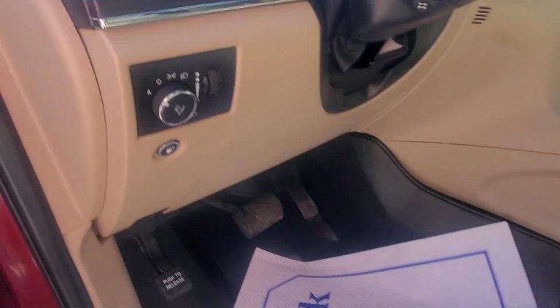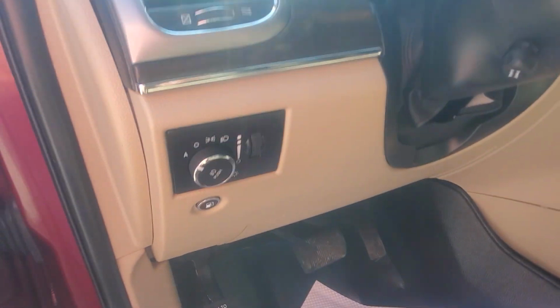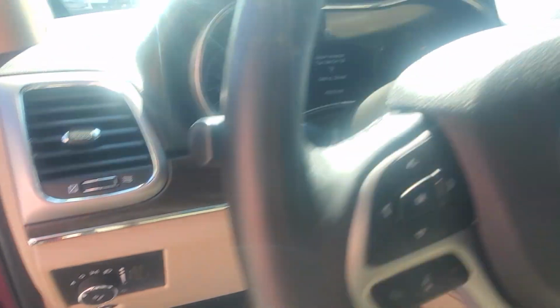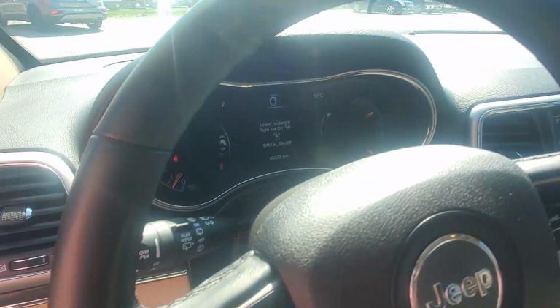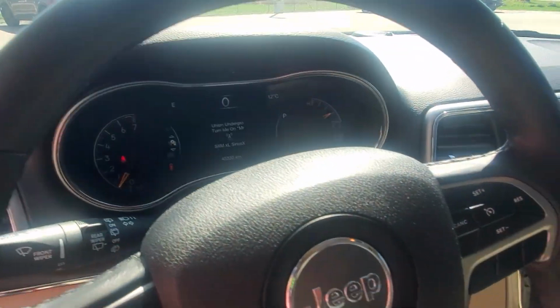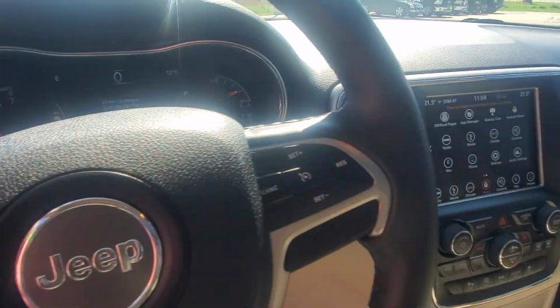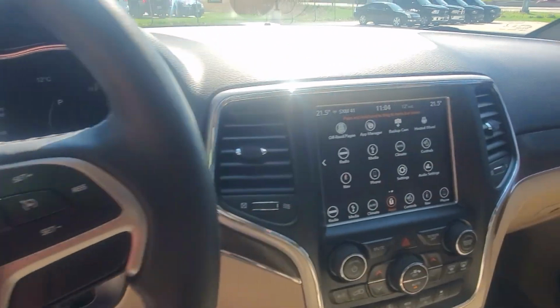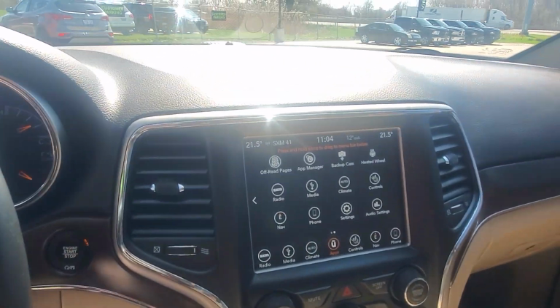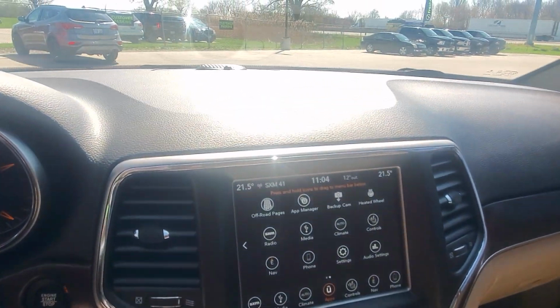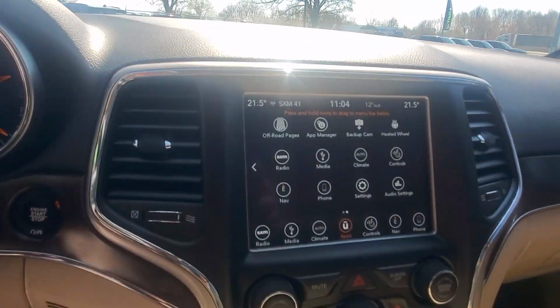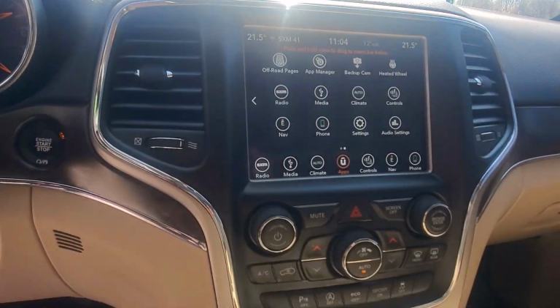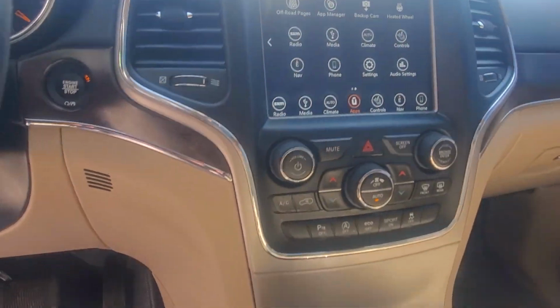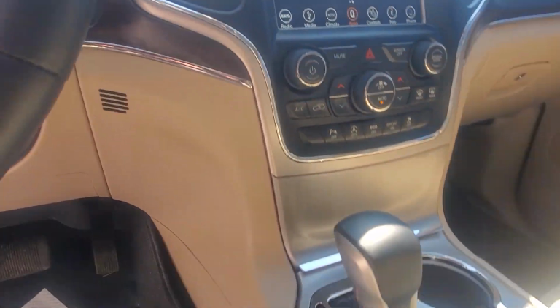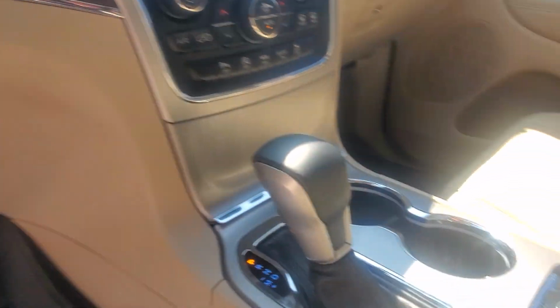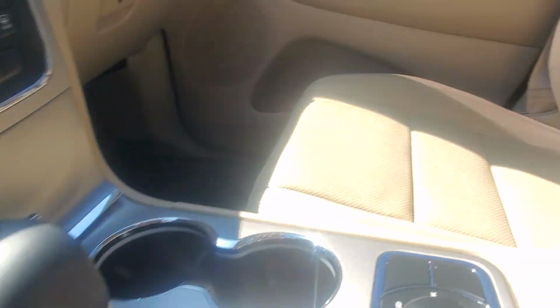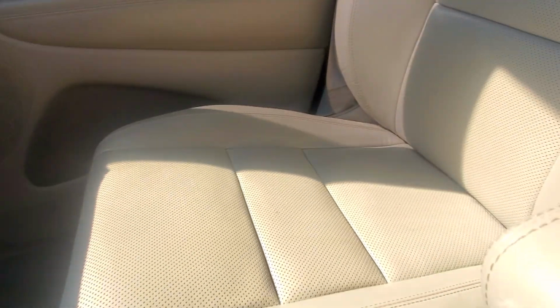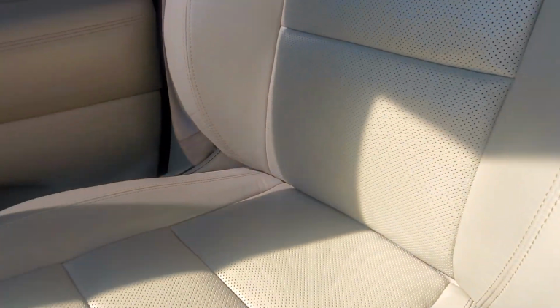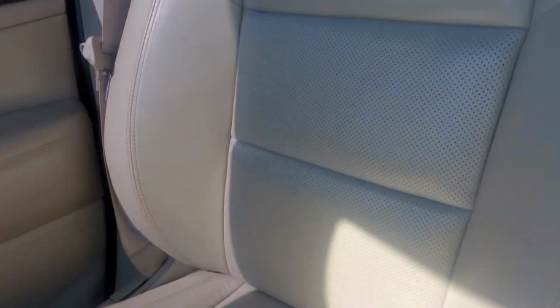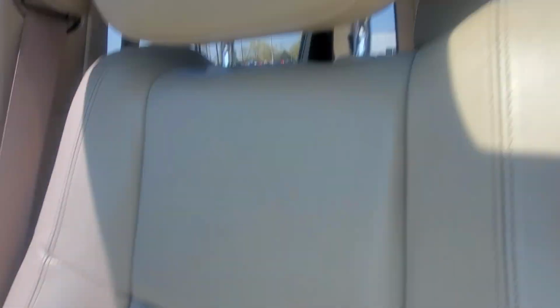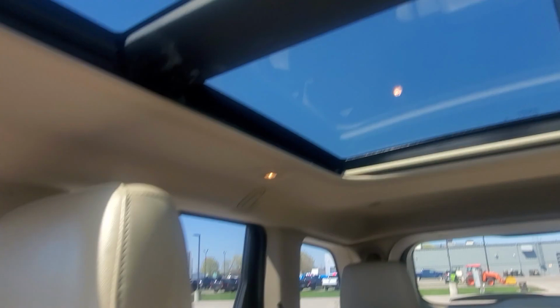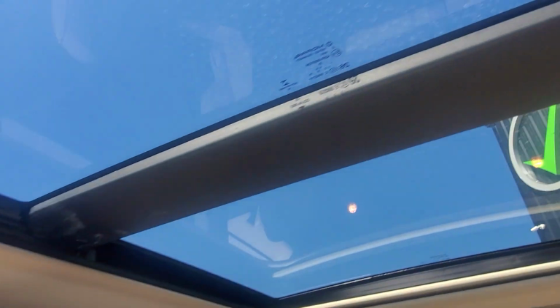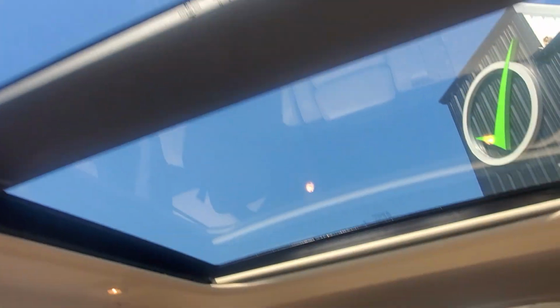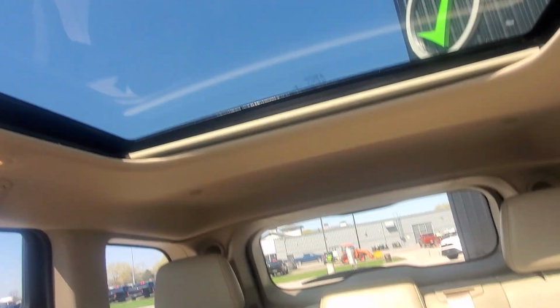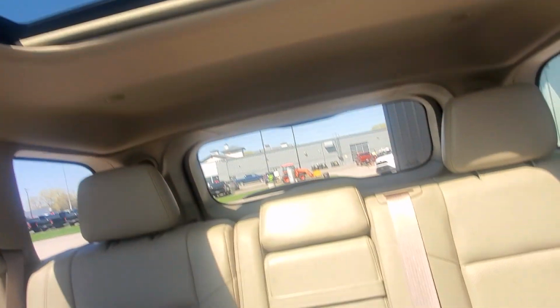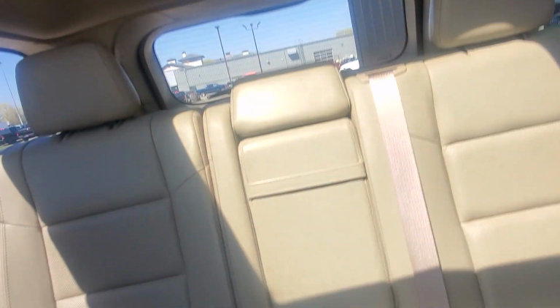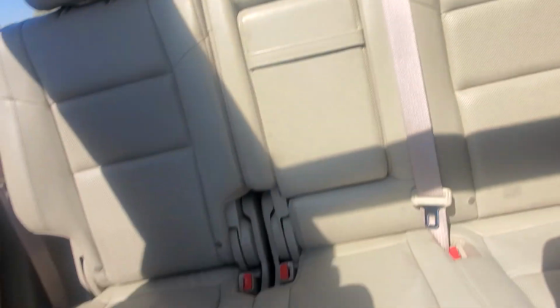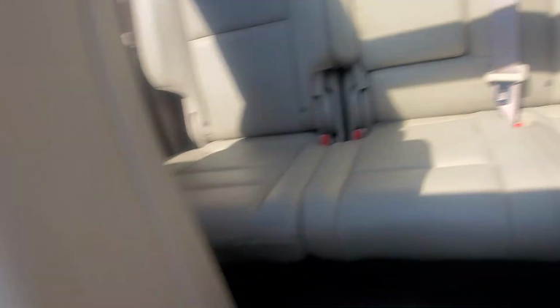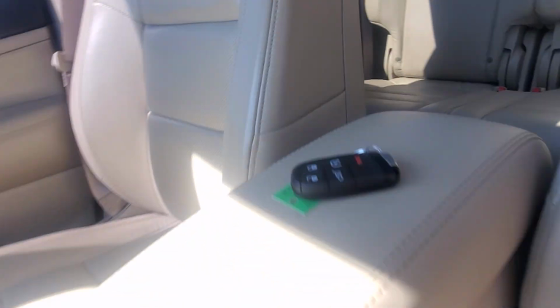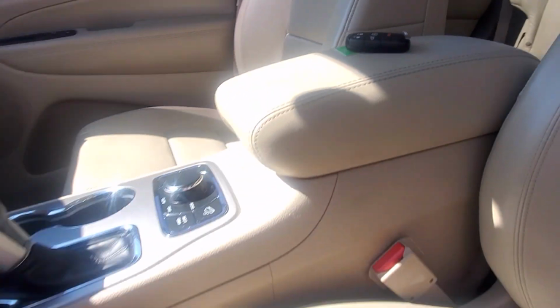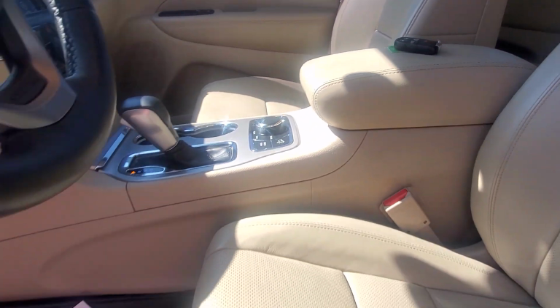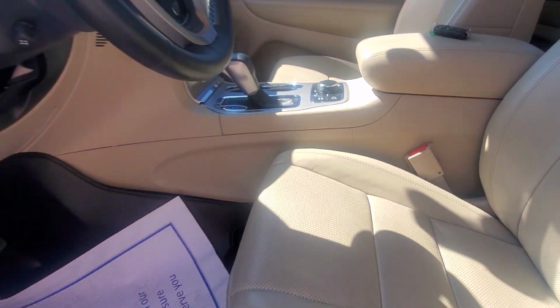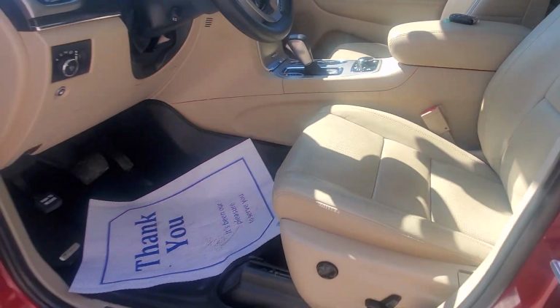Power driver seats, backup camera, heated seats, heated steering wheel, full panoramic sunroof, four-wheel drive.